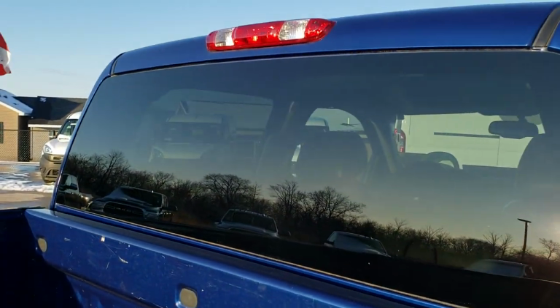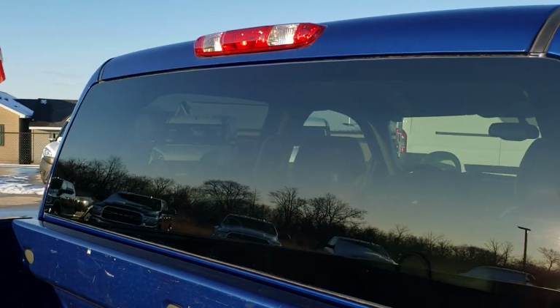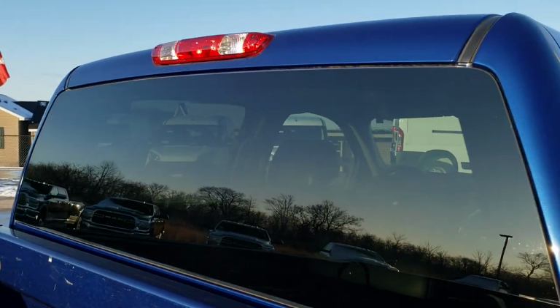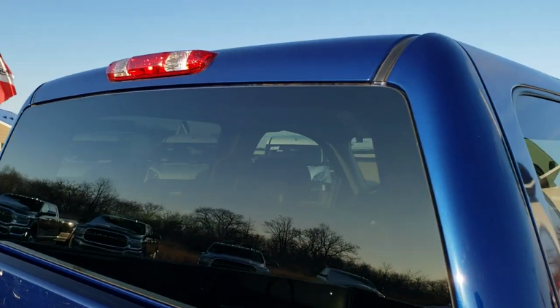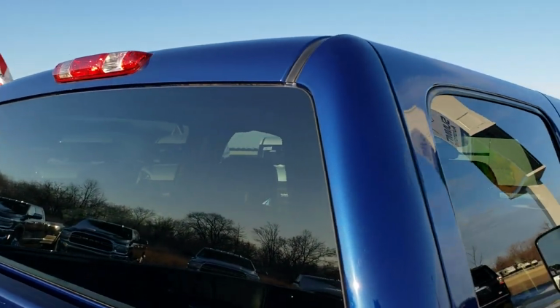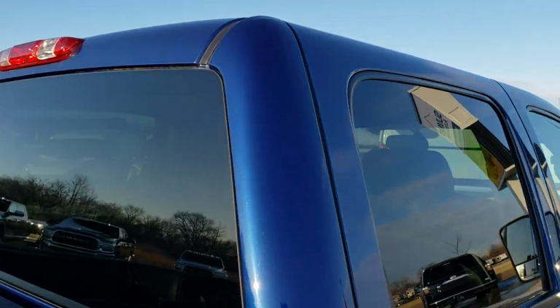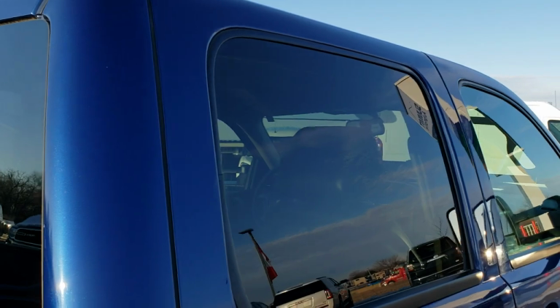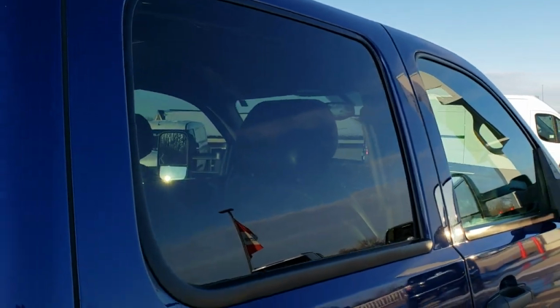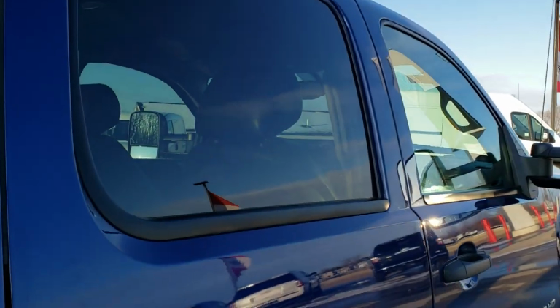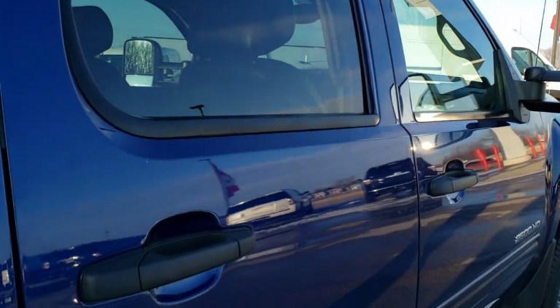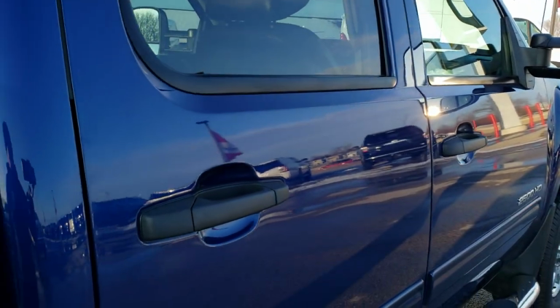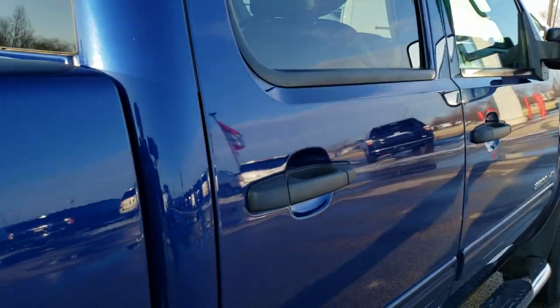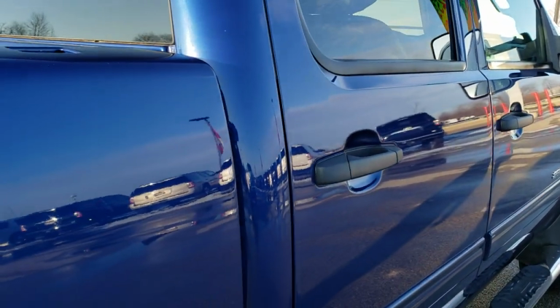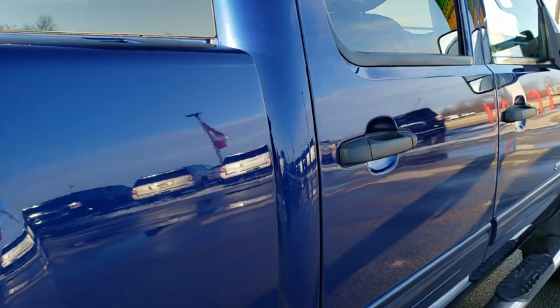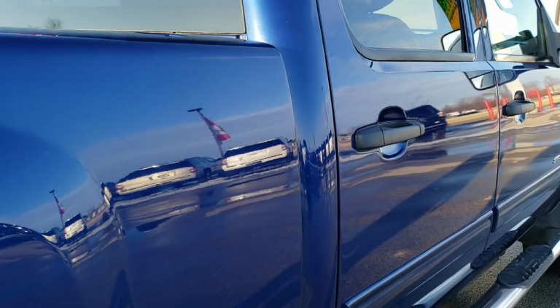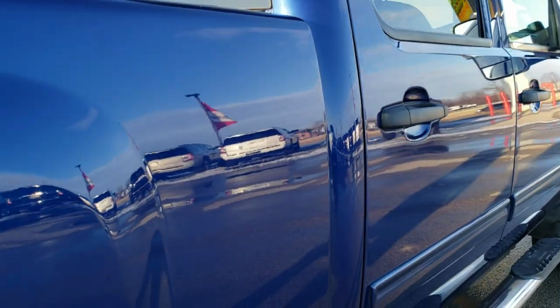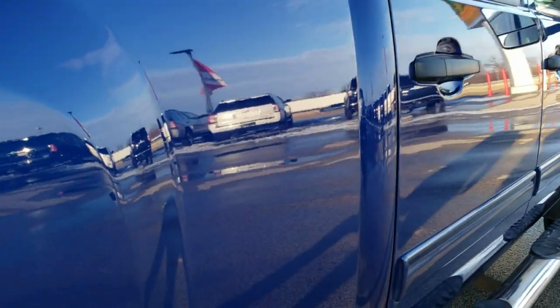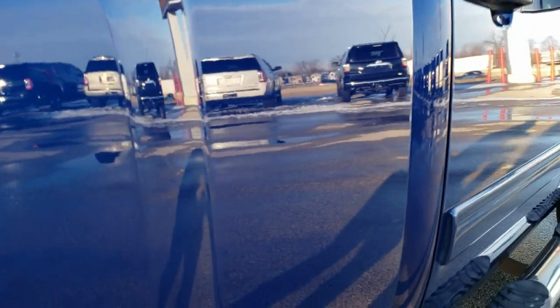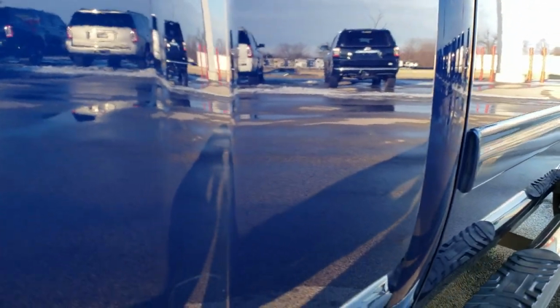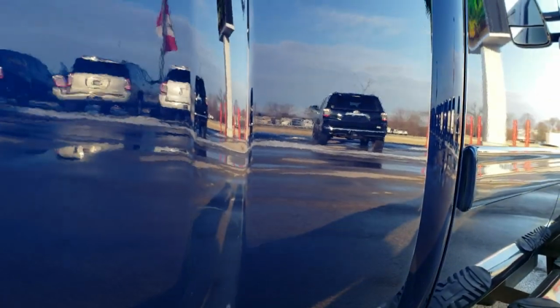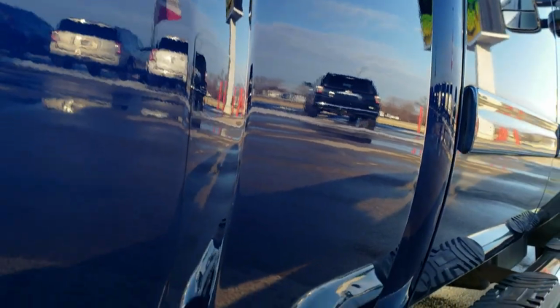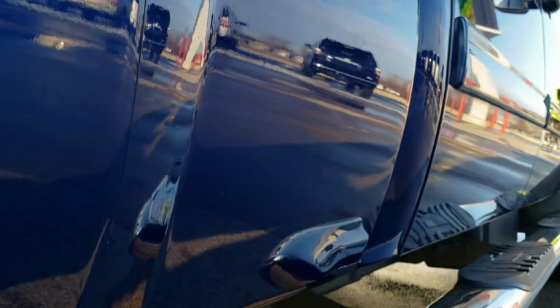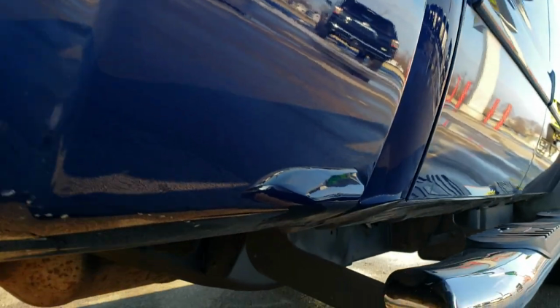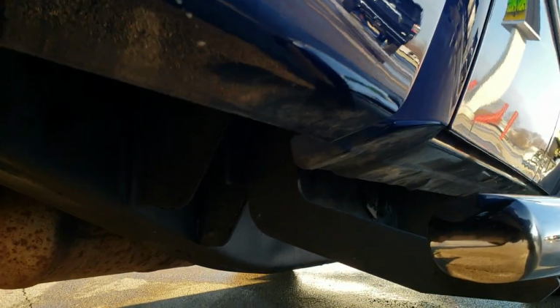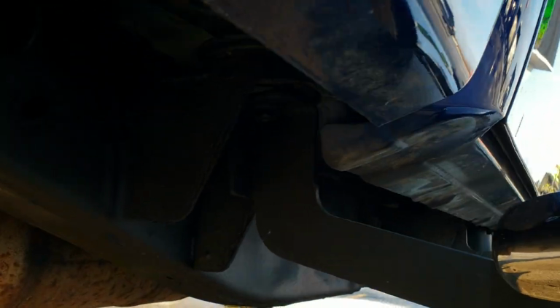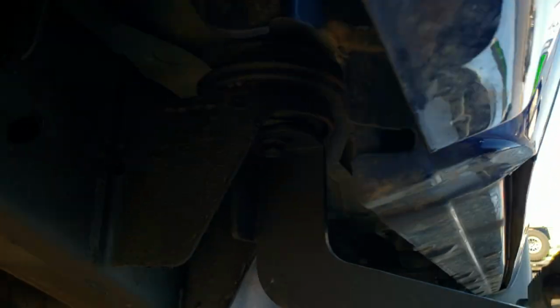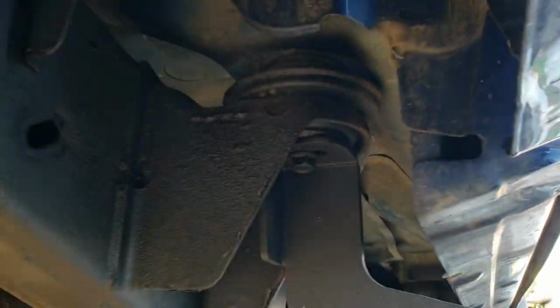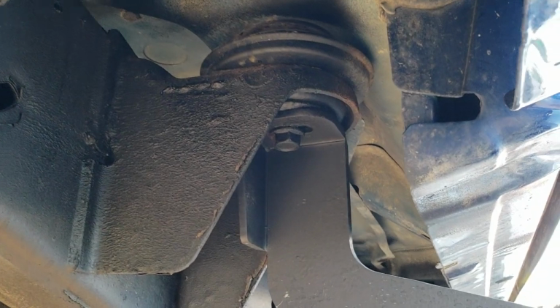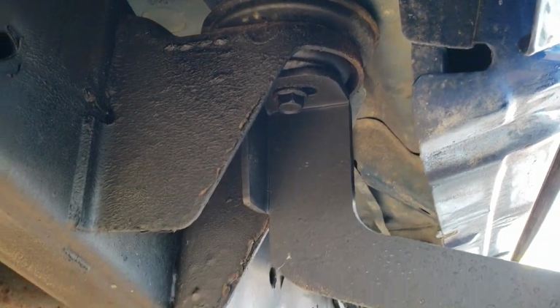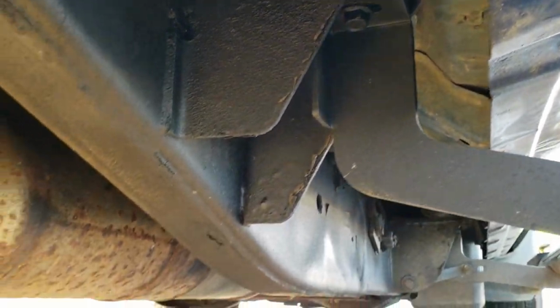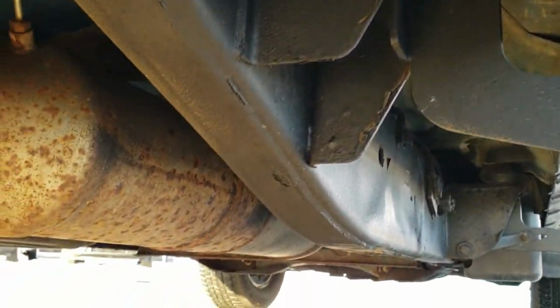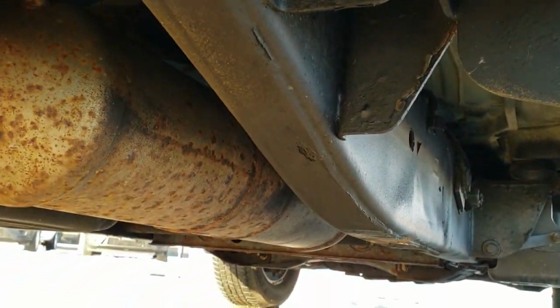We offer a Summit Auto Fastpass option in the upper right-hand part of your screen where you can apply for financing, get pre-approved, appraise a trade if you have one, and even get a payment quote — all right on our website. That's in the upper right-hand part of your screen.